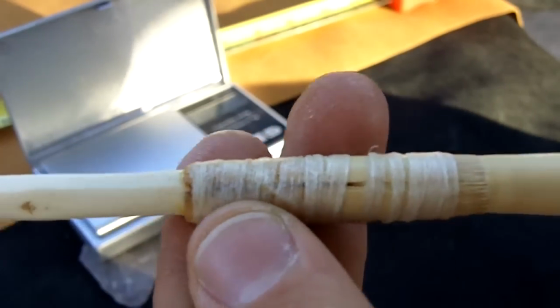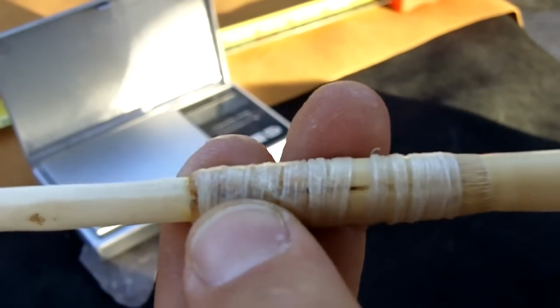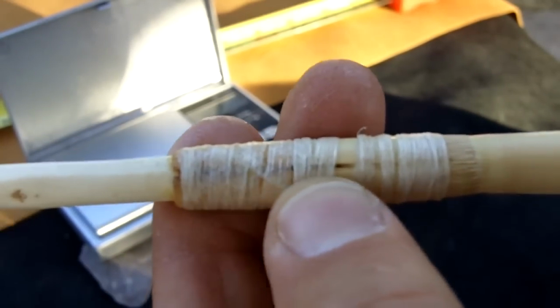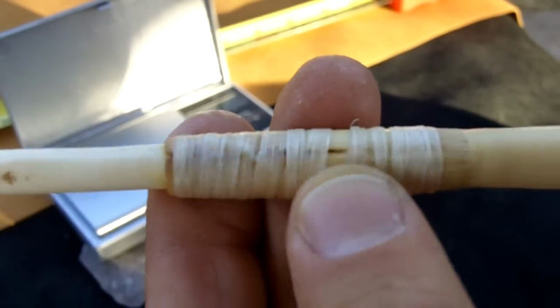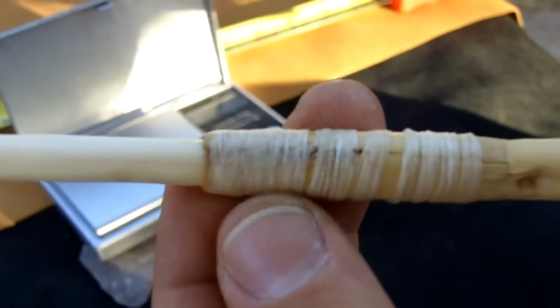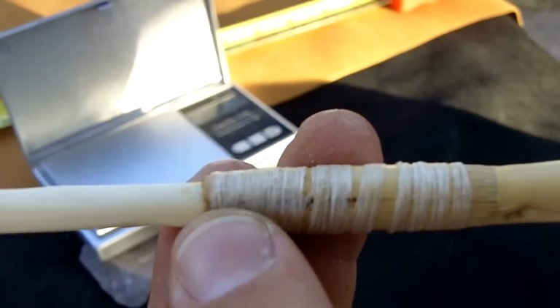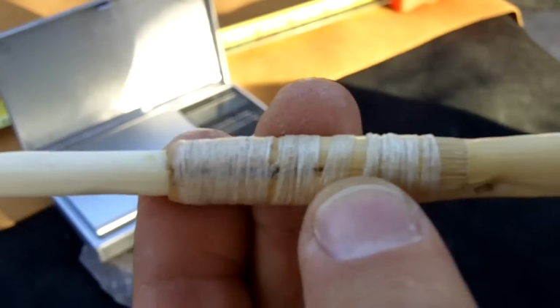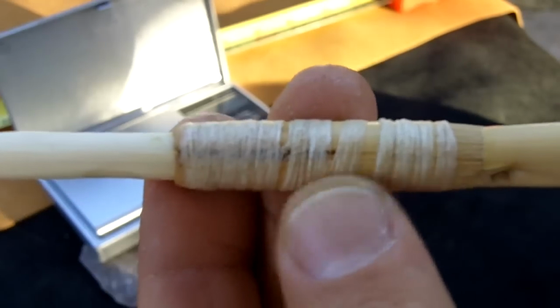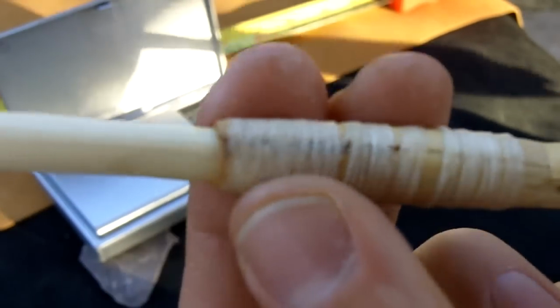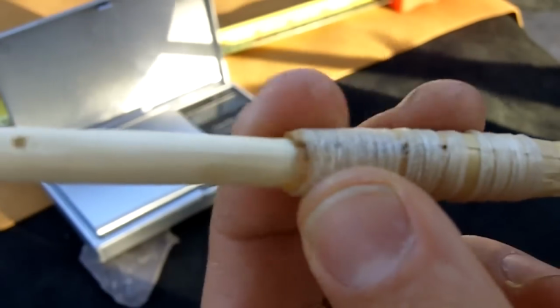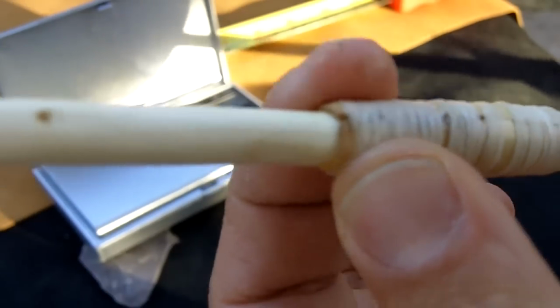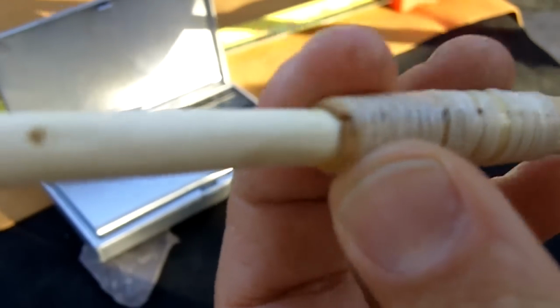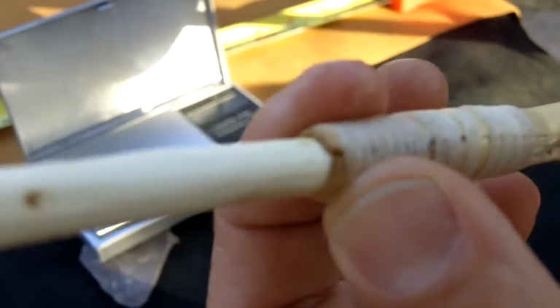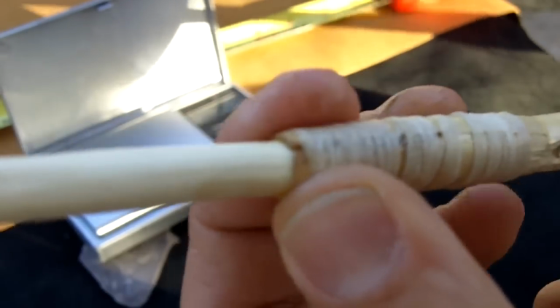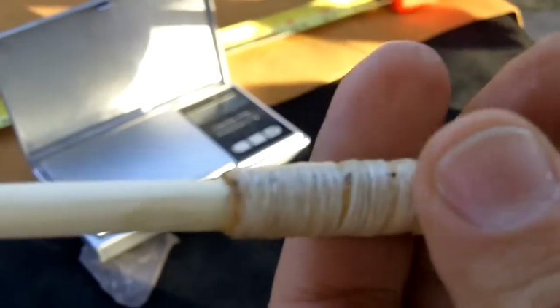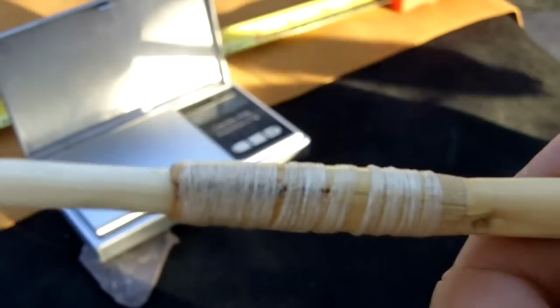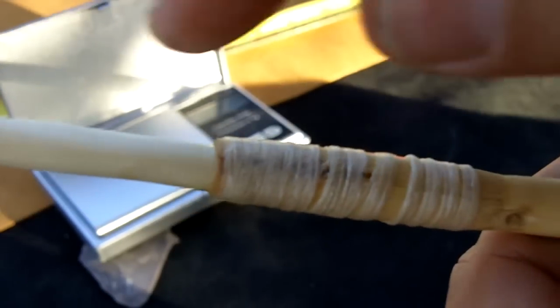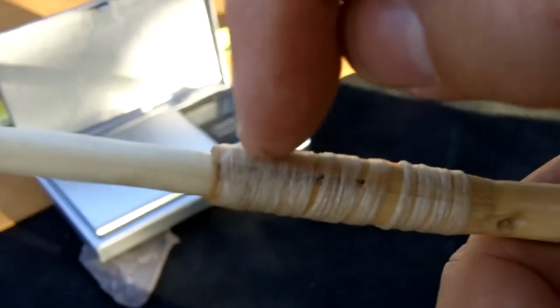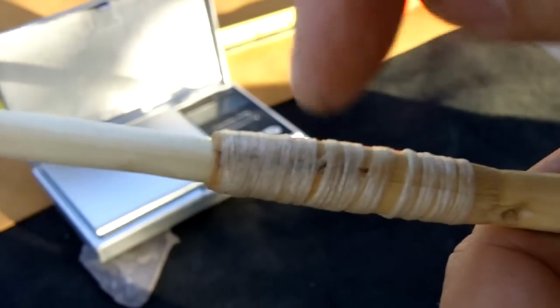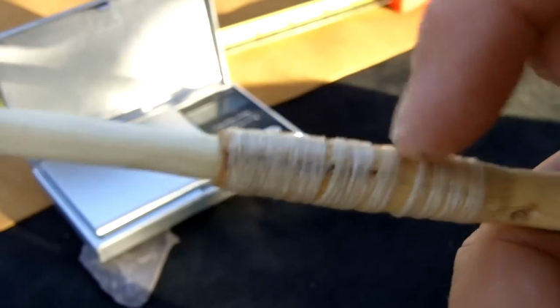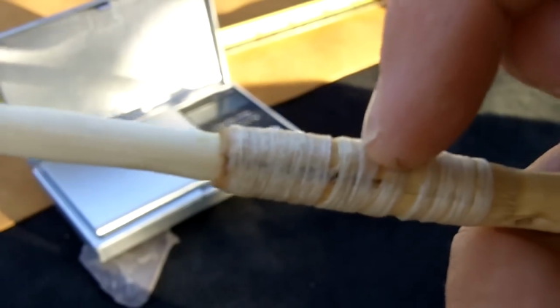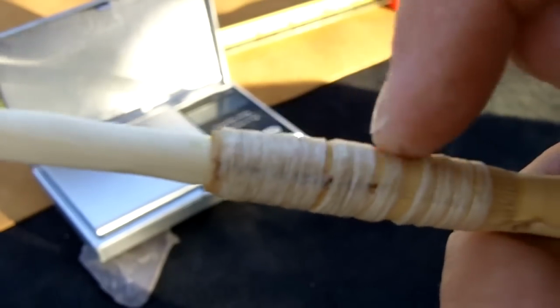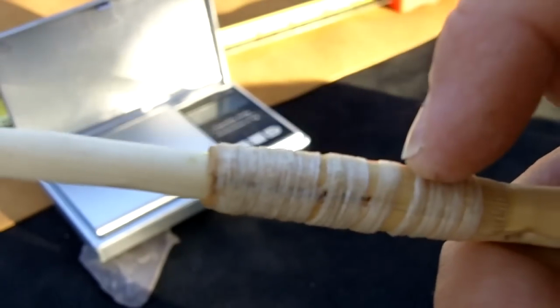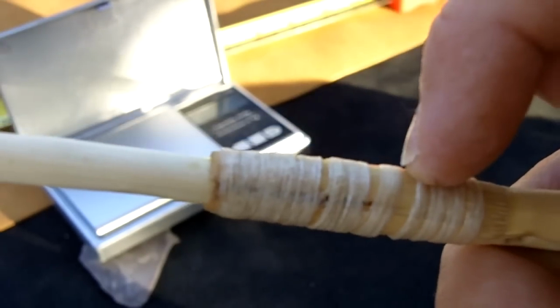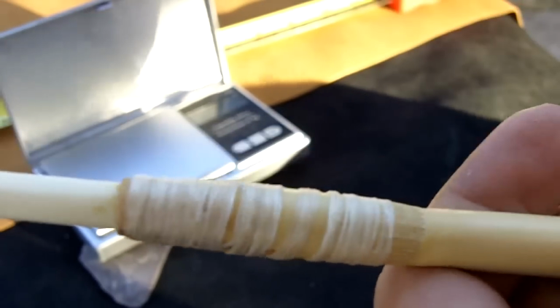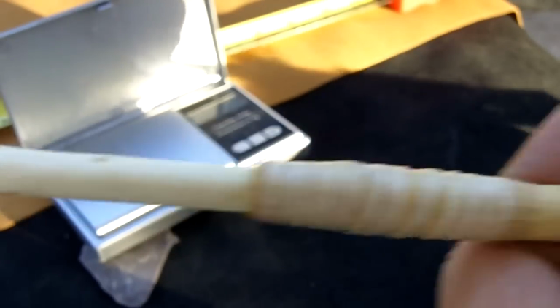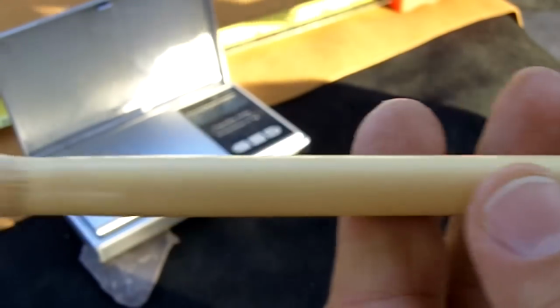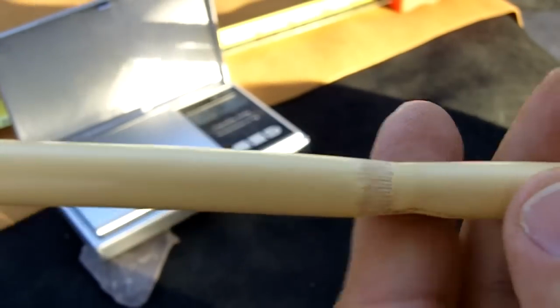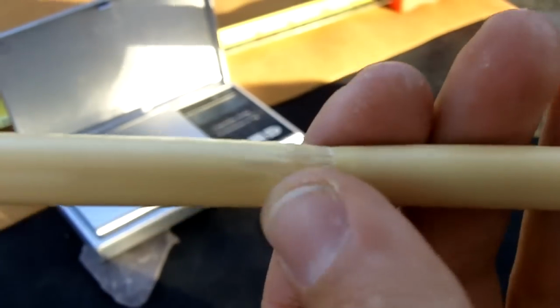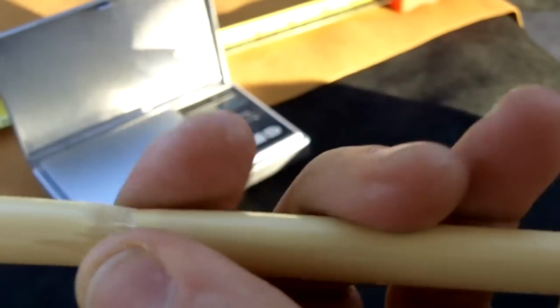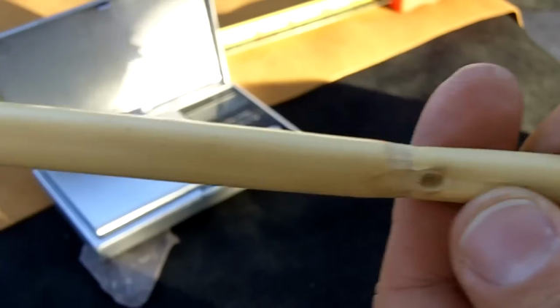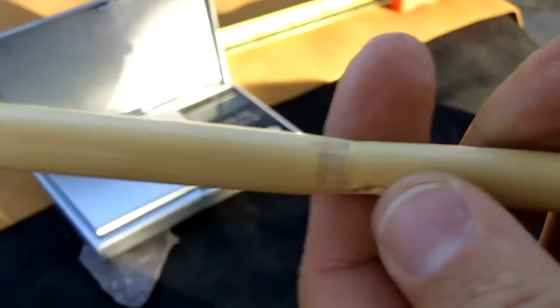The Phragmite was split here and on the other side, so it would close tightly on the foreshaft. It's glued on the inside with a little bit of pine pitch glue. I shaved the nodes down a little bit as well.